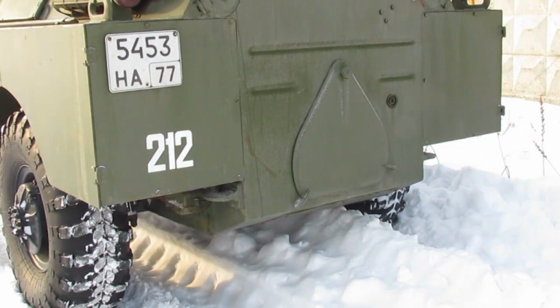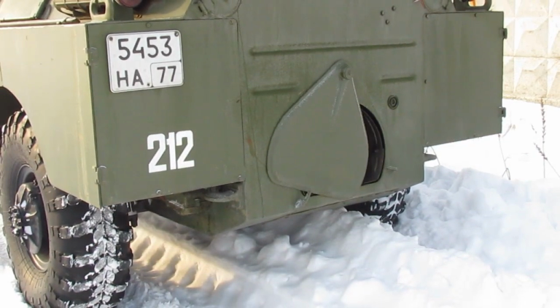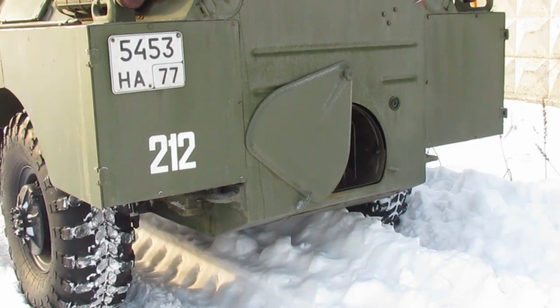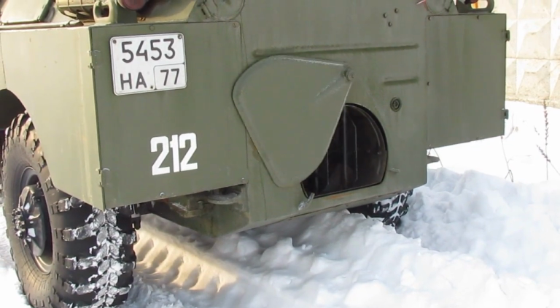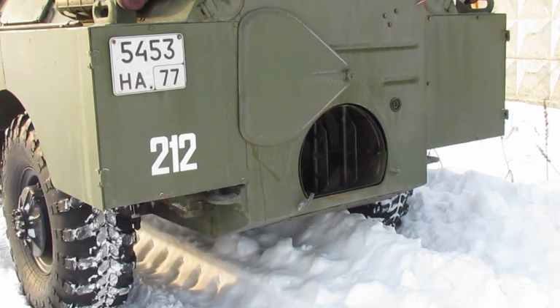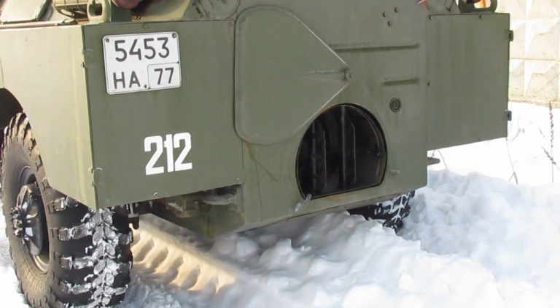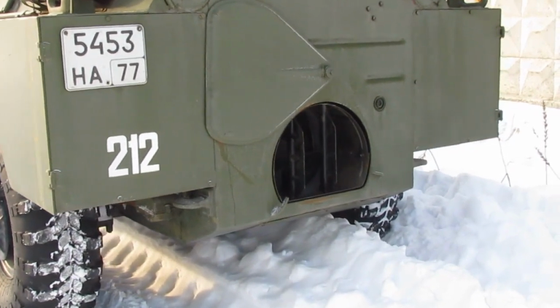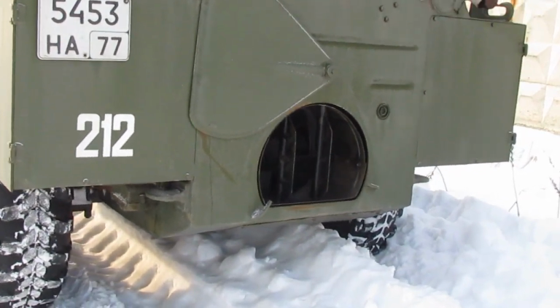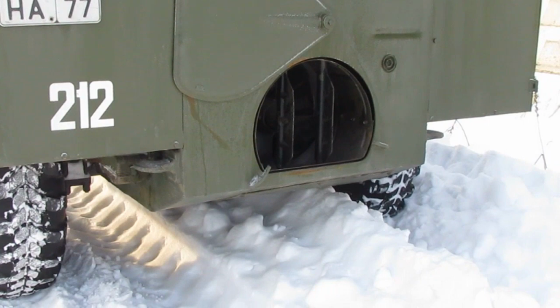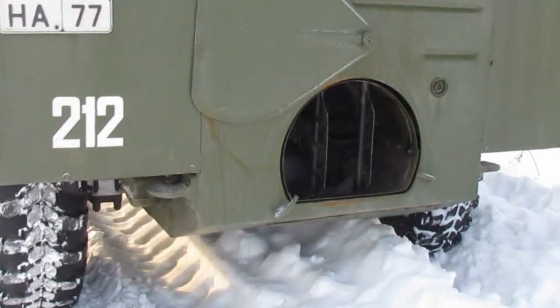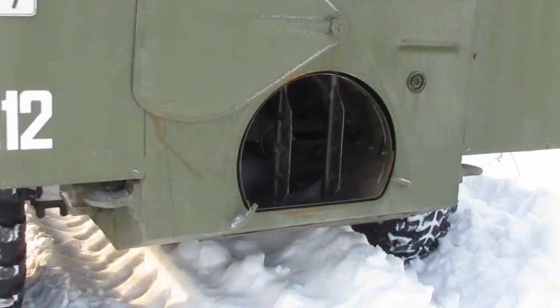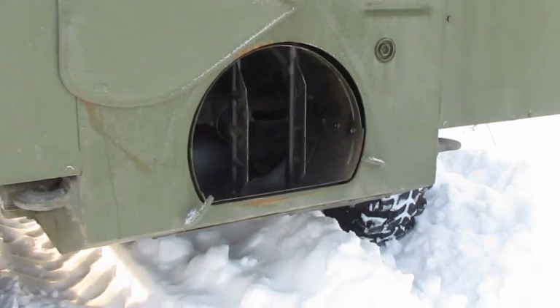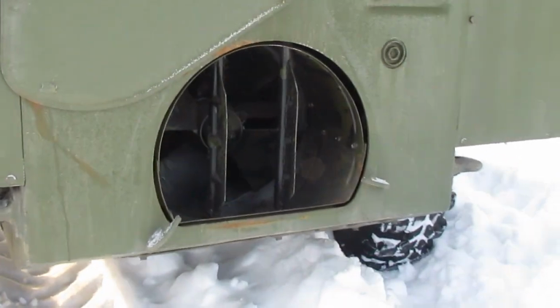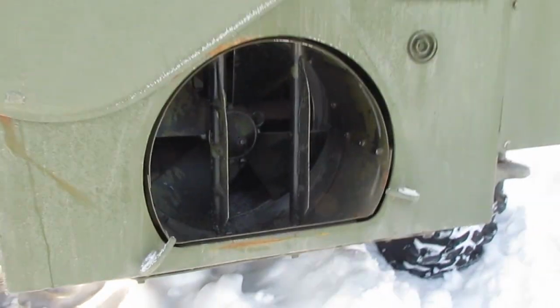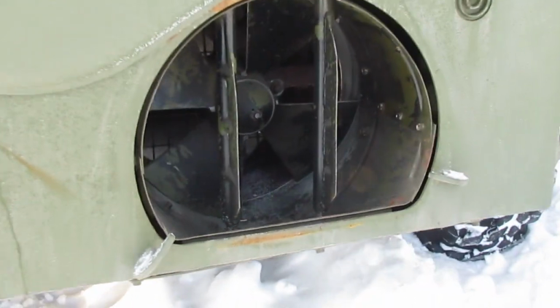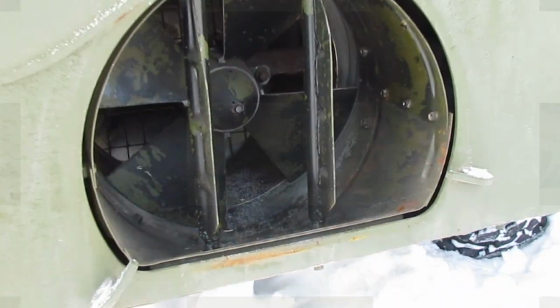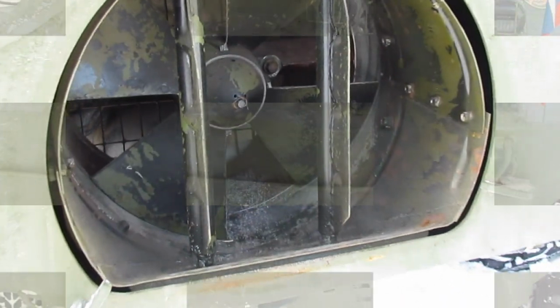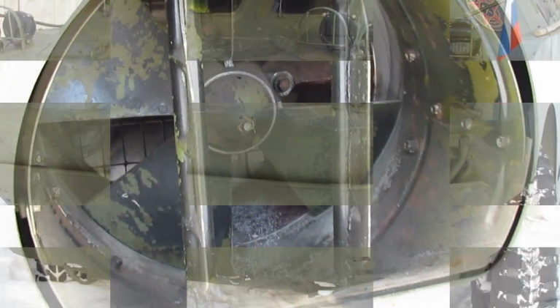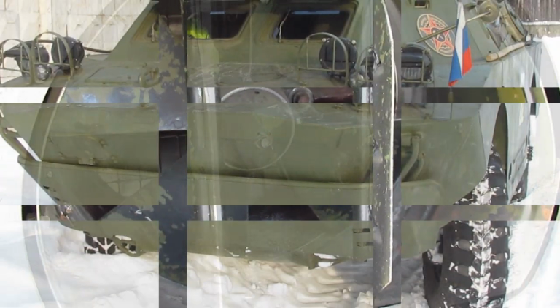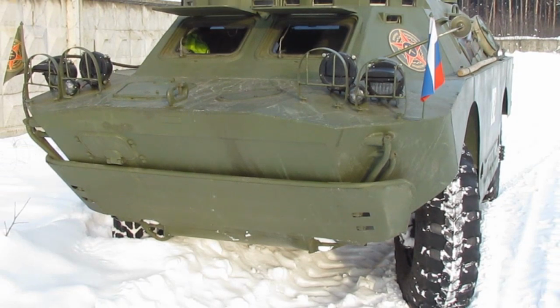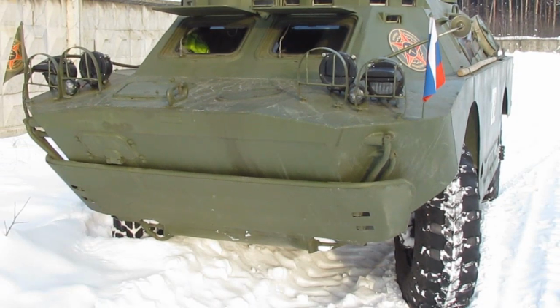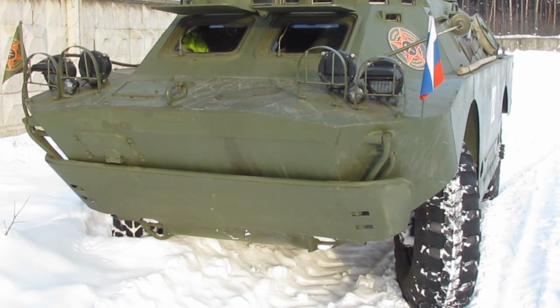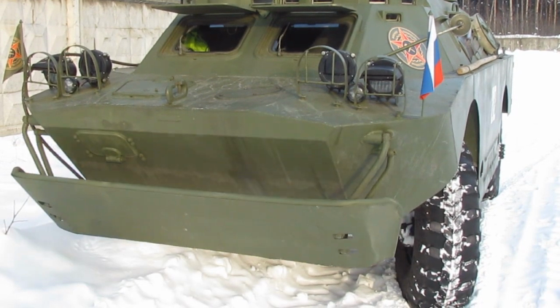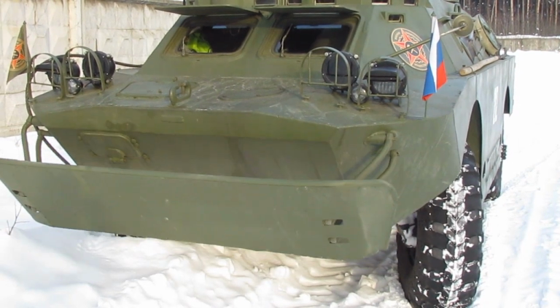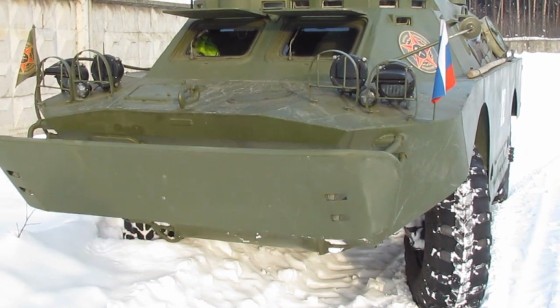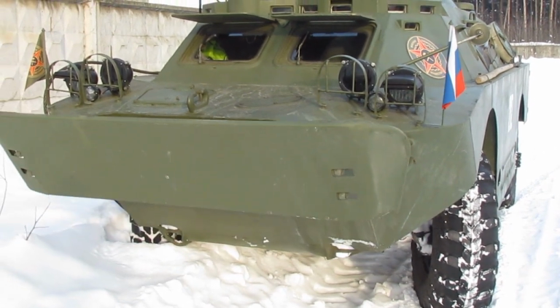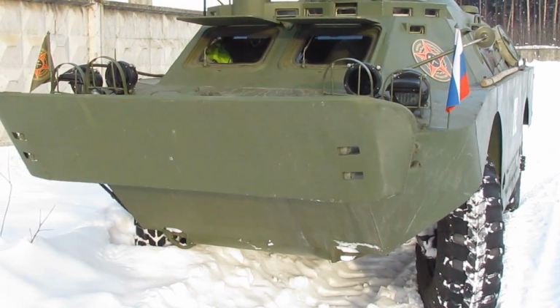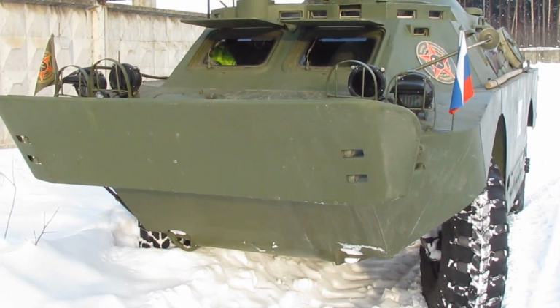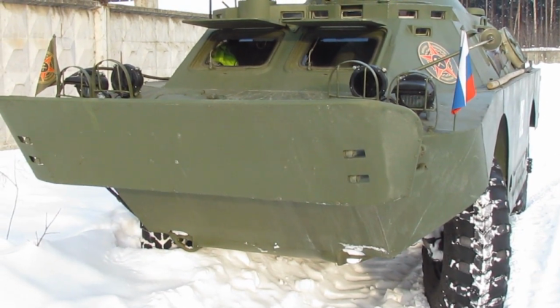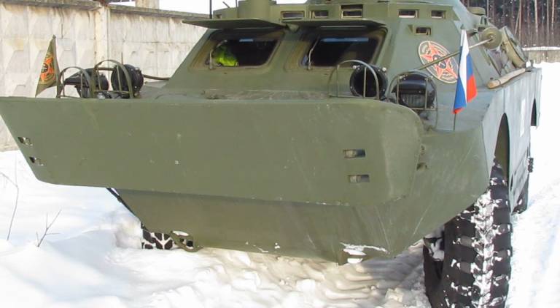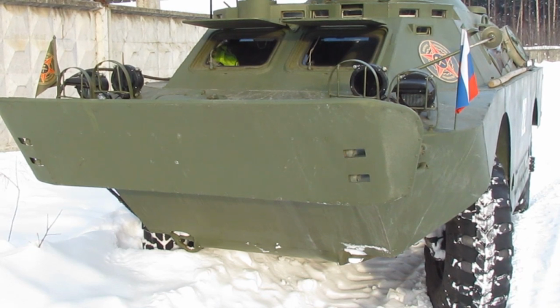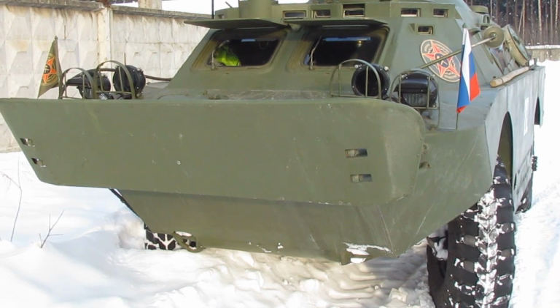The BRDM2 can swim, and very well. To move through water, in the rear of the hull there is a sliding flap behind which the water jet is hidden. In the front part, an automatically rising wave deflector prevents the incoming wave from flooding the driver's glass and the upper hatch.